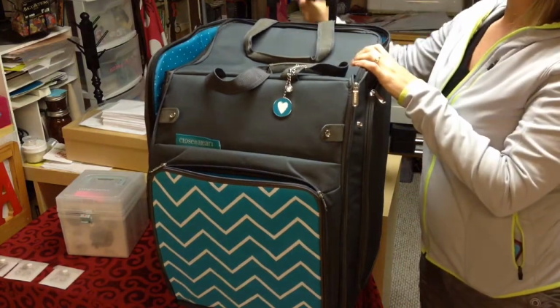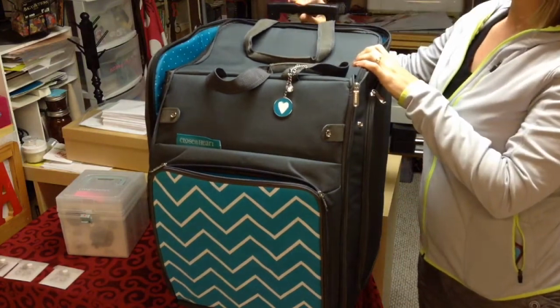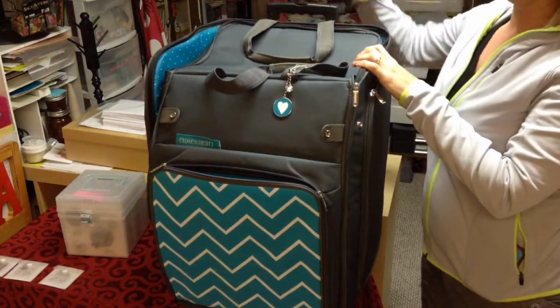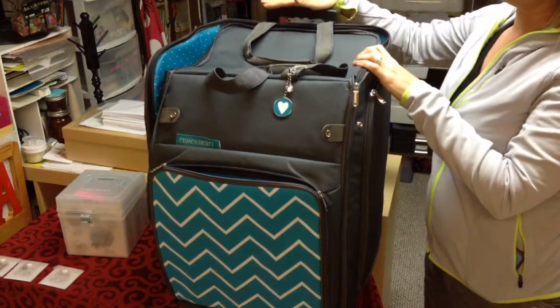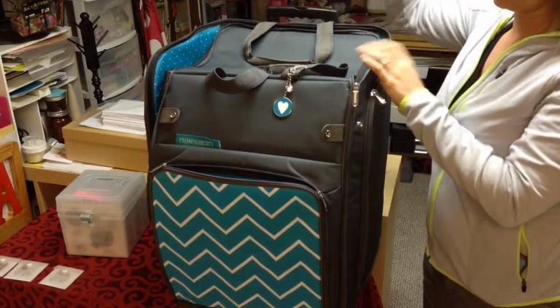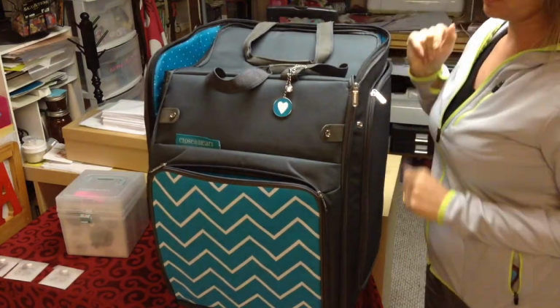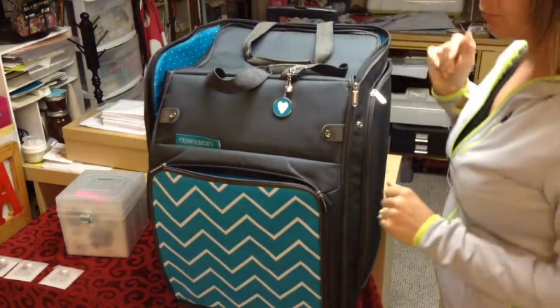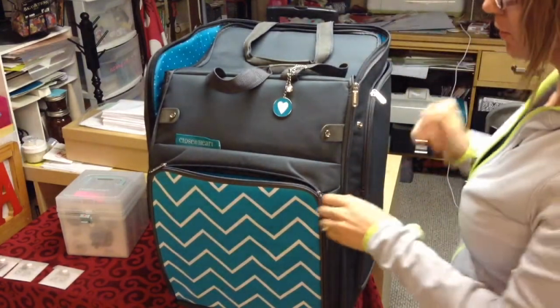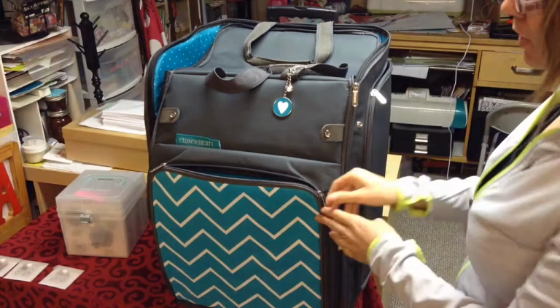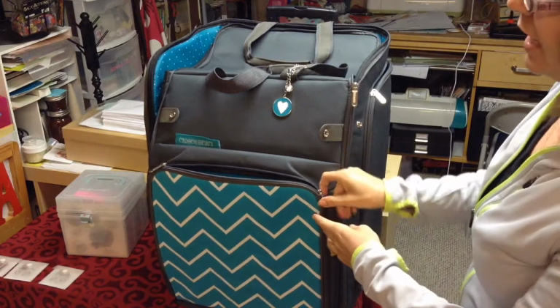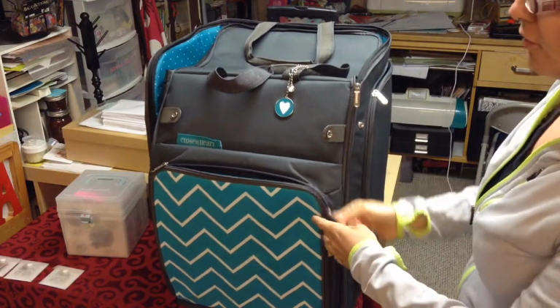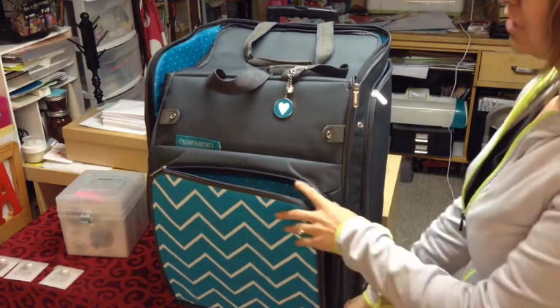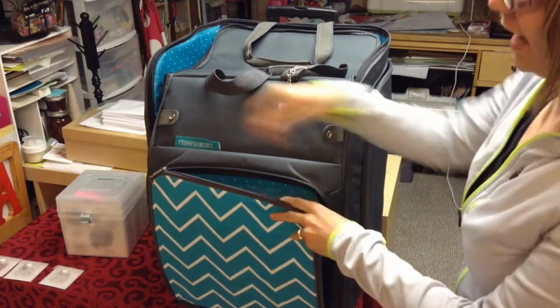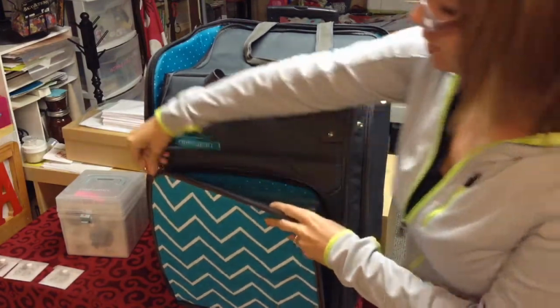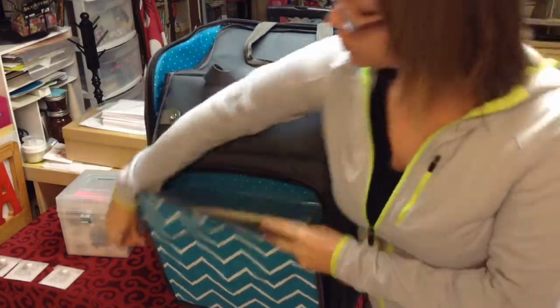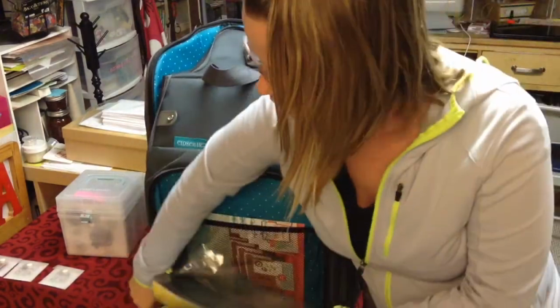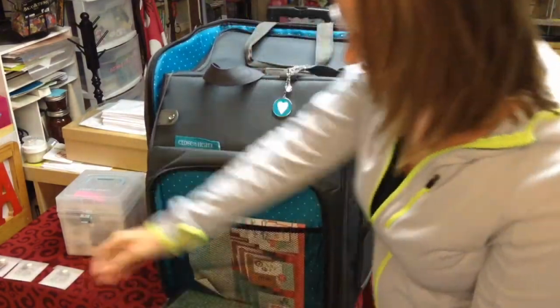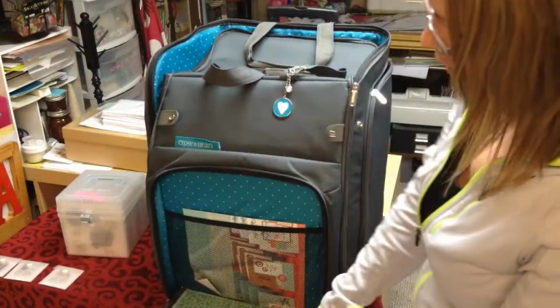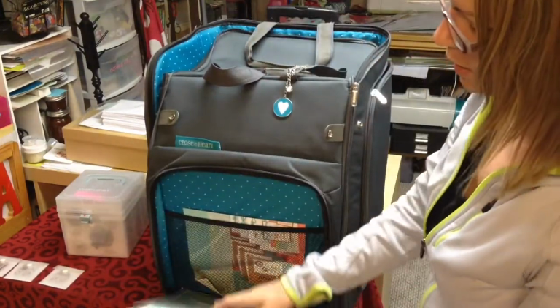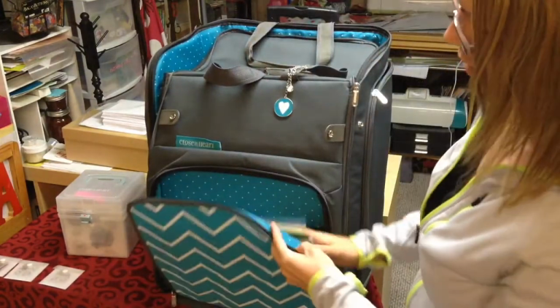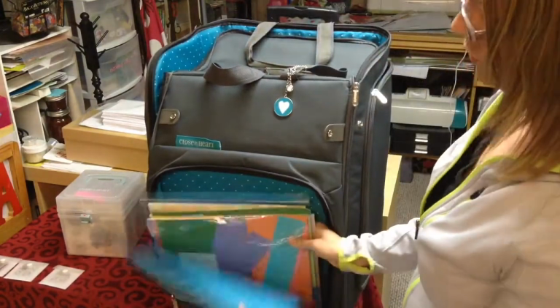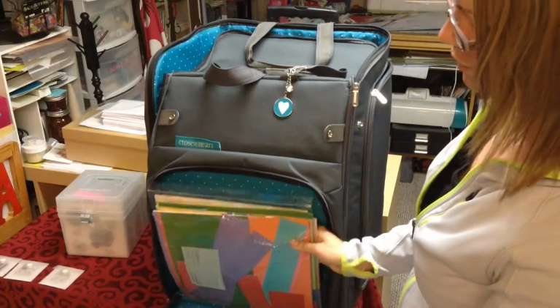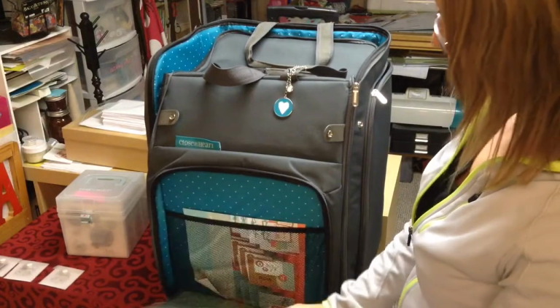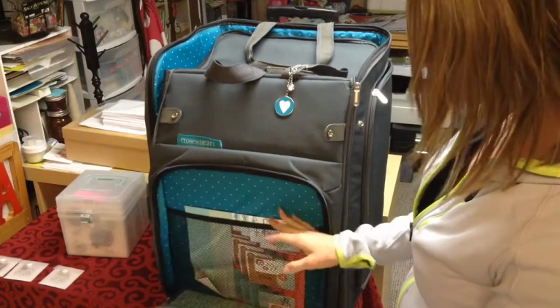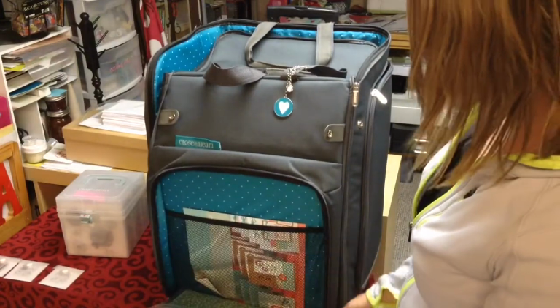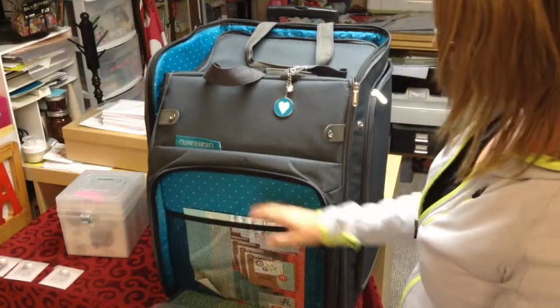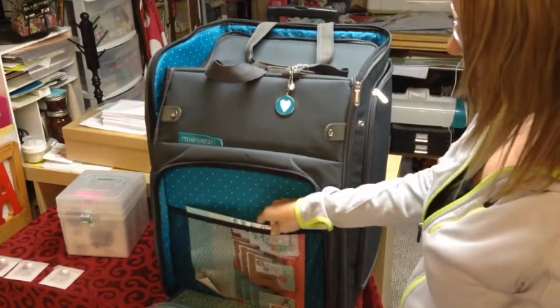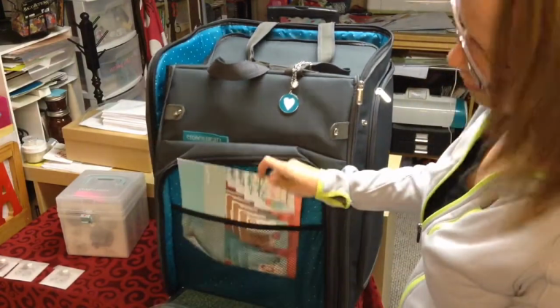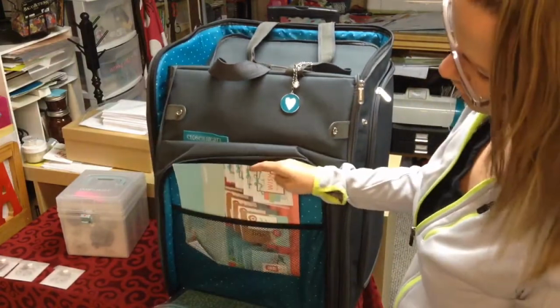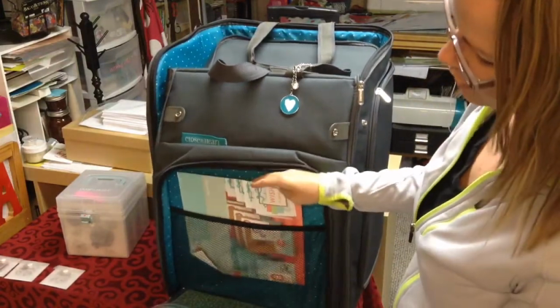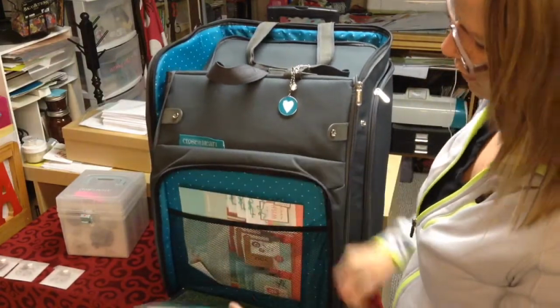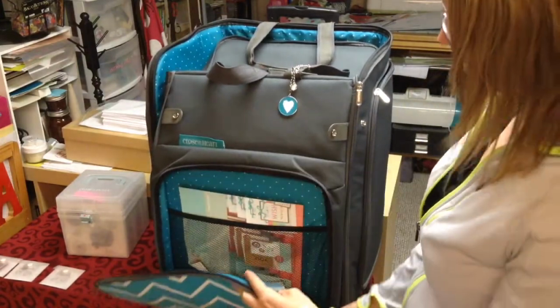It has a handle that comes up and it's got wheels on the bottom. In the front section it has where you can store 12 by 12 paper. I just have all my paper in here, and I also have my notes for the workshops.